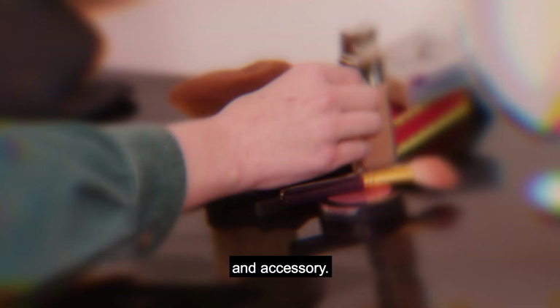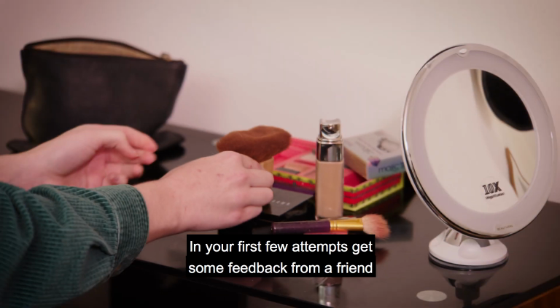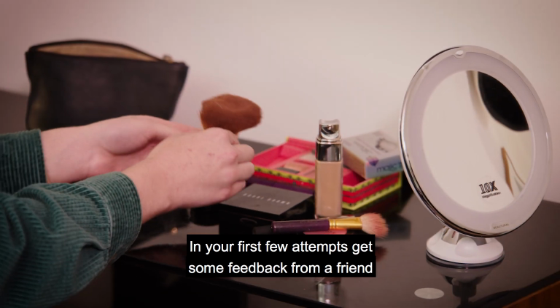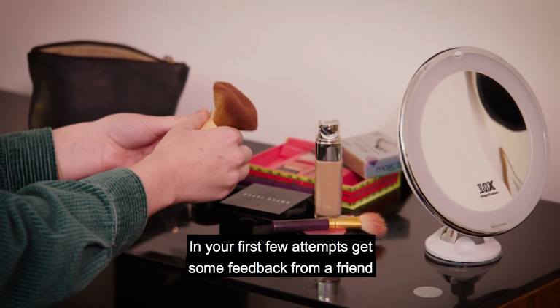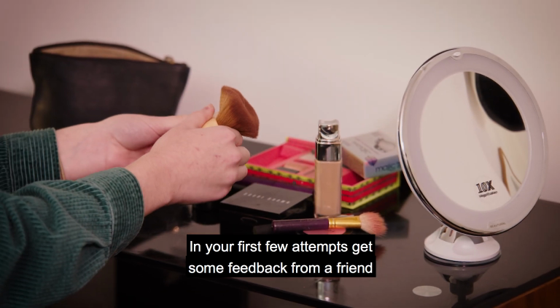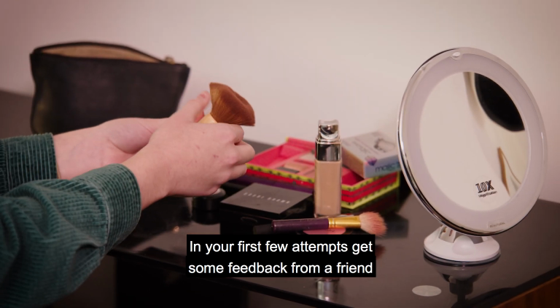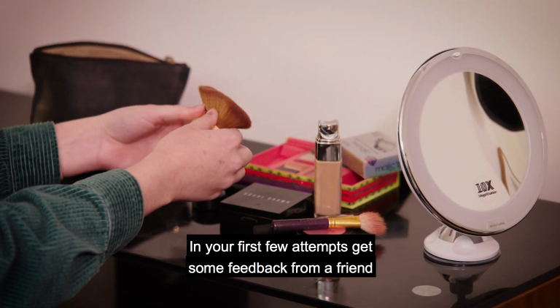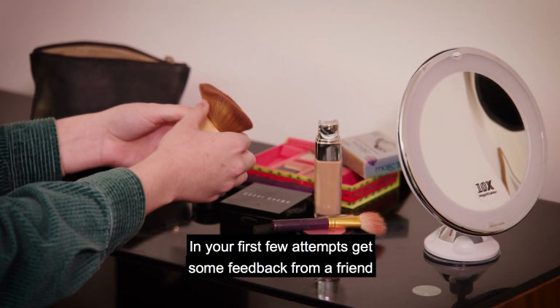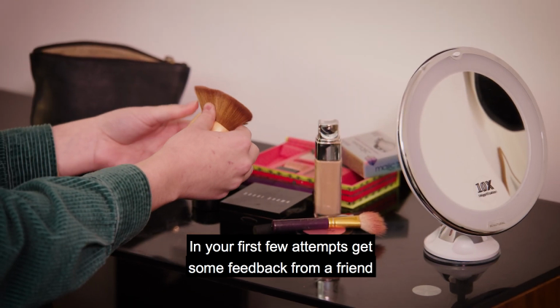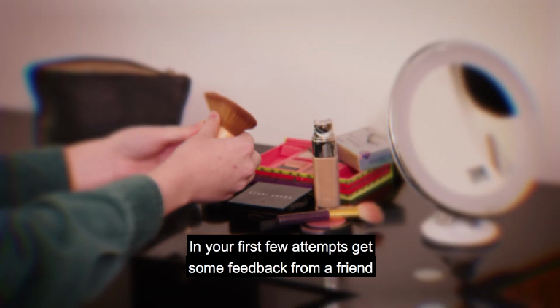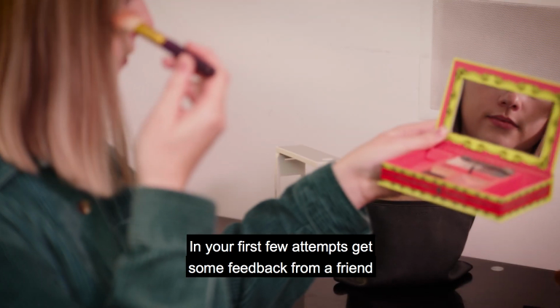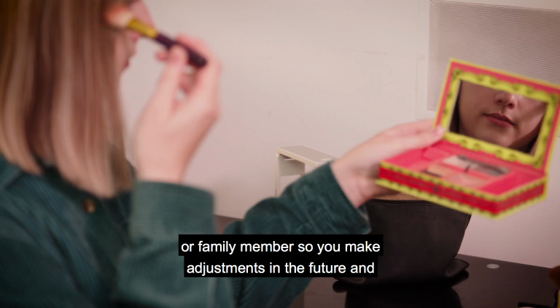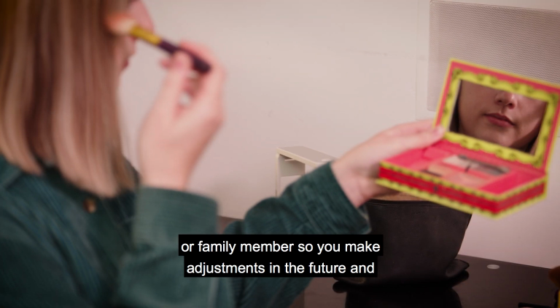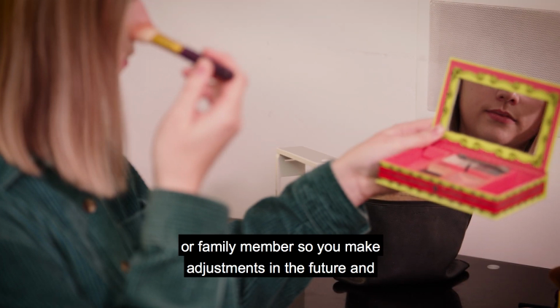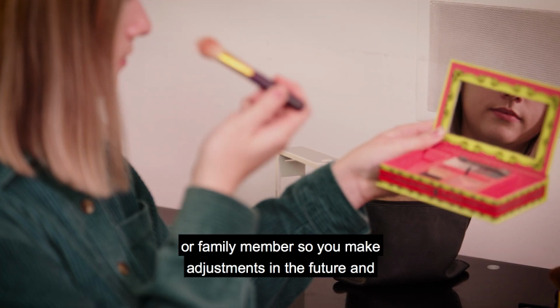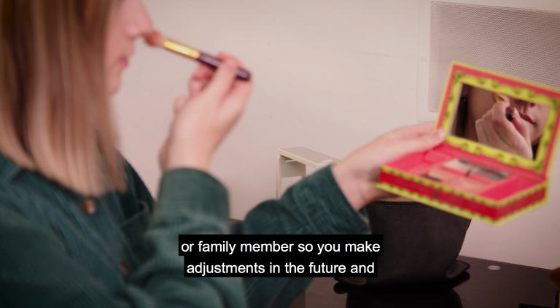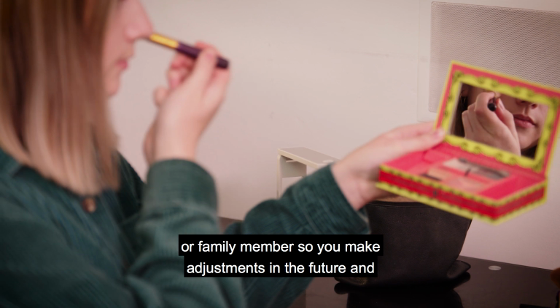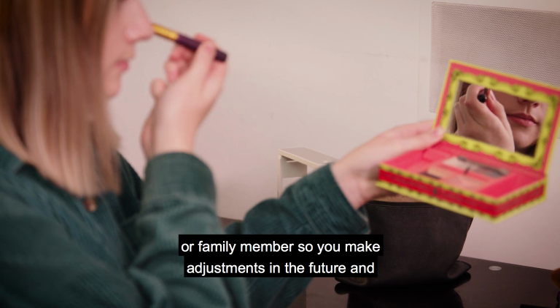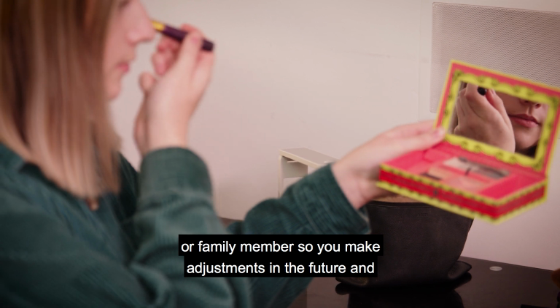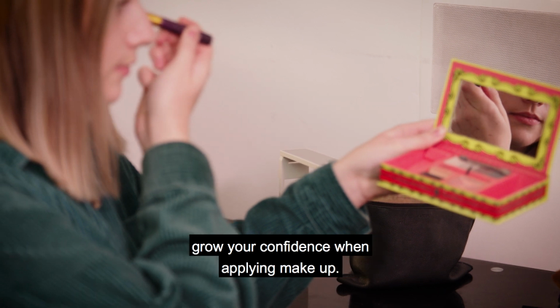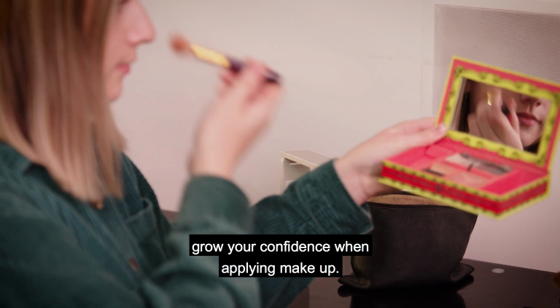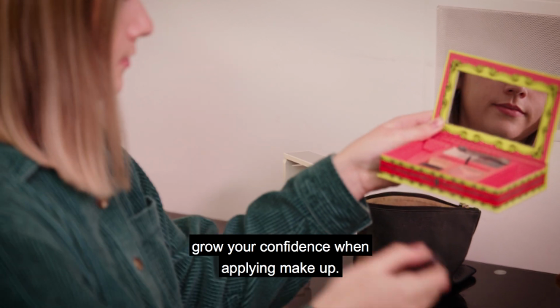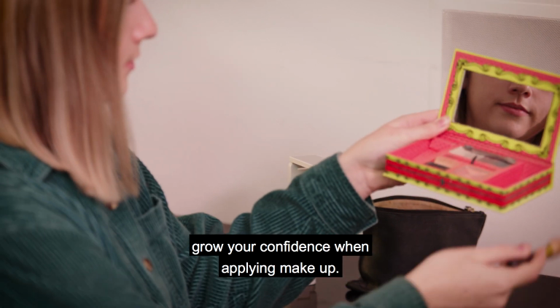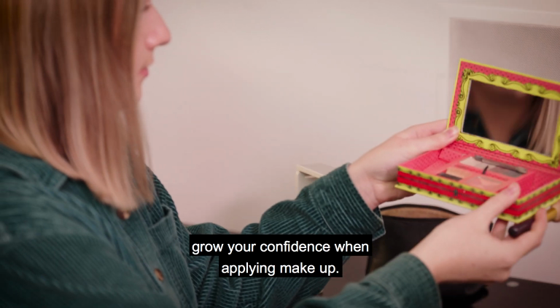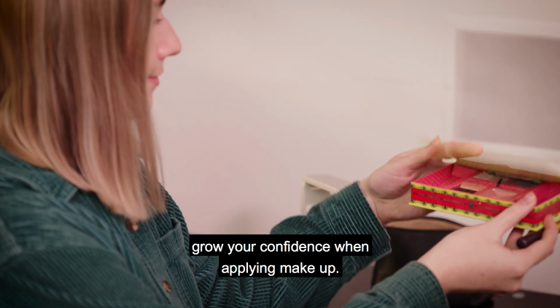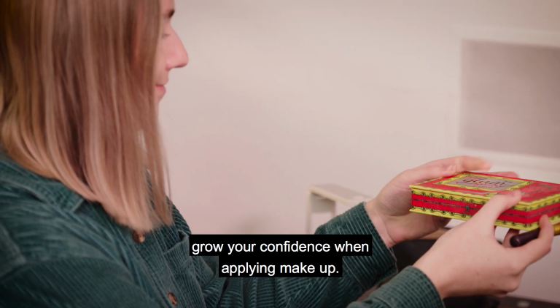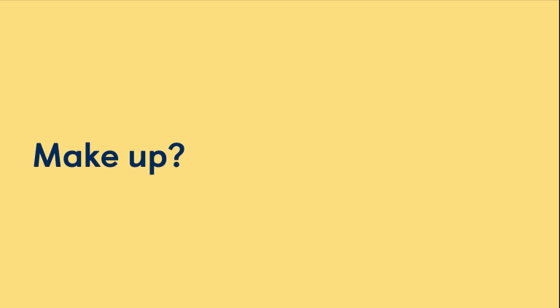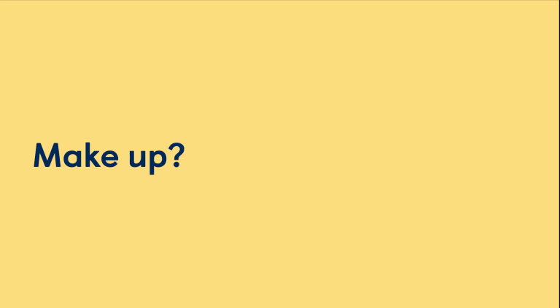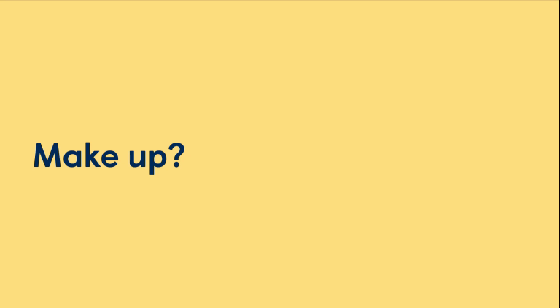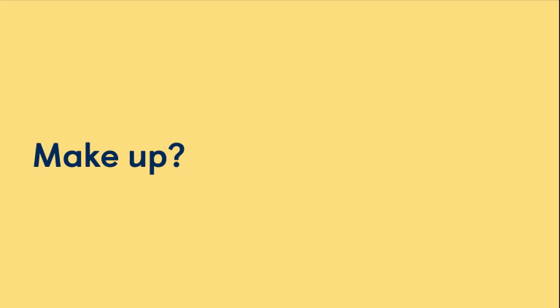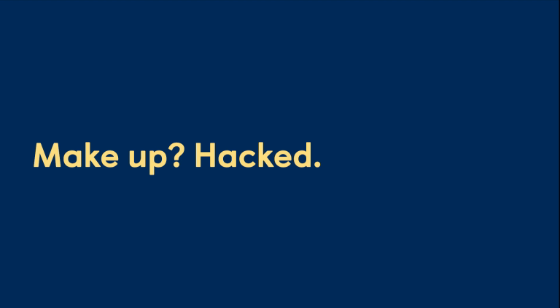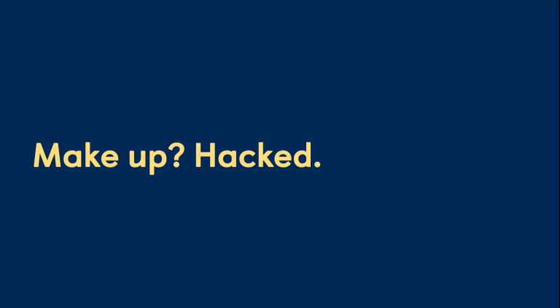In your first few attempts, get some feedback from a friend or family member so you can make adjustments in the future and grow your confidence when applying make-up. Make-up Hacked.